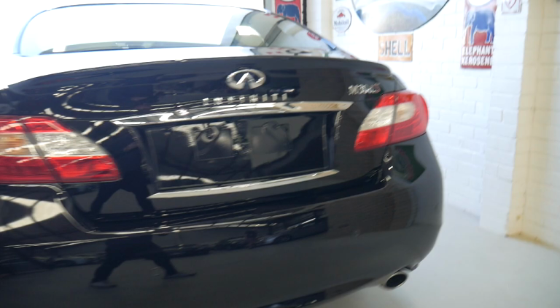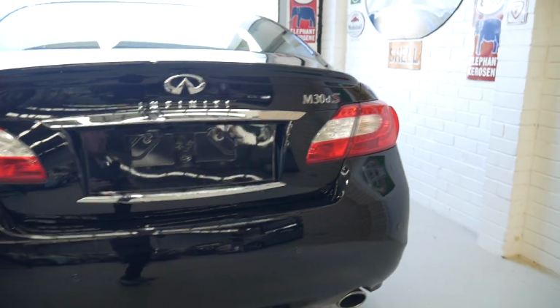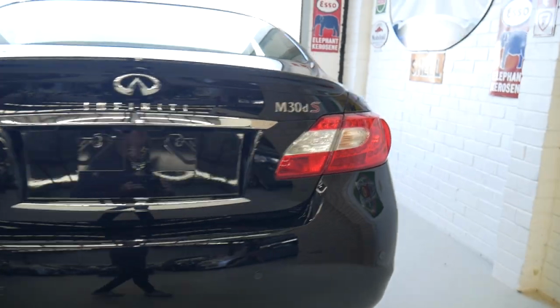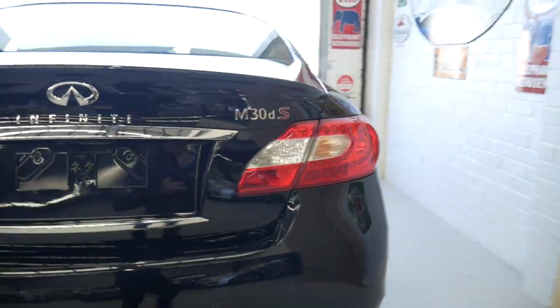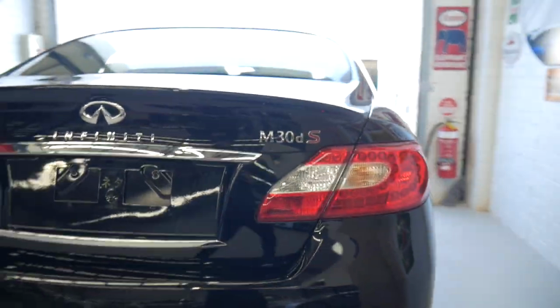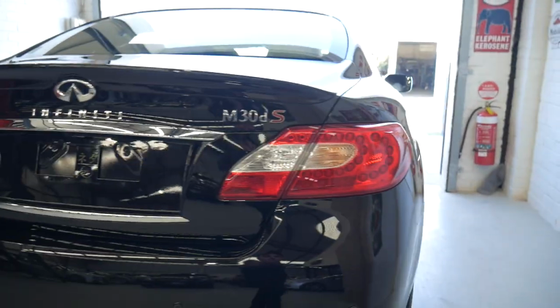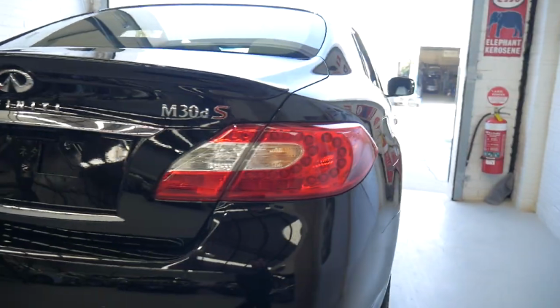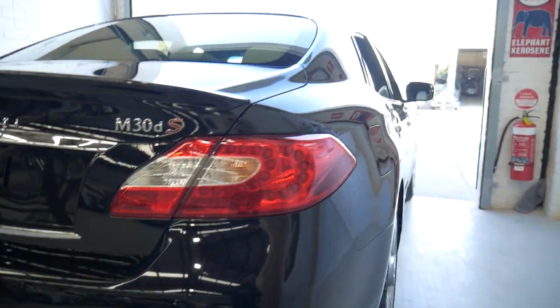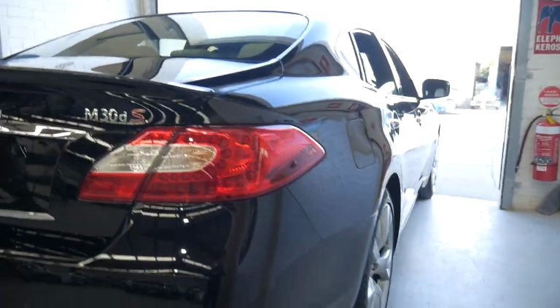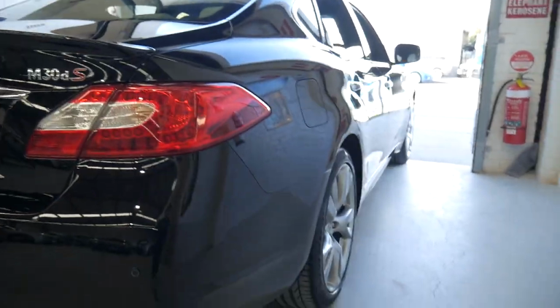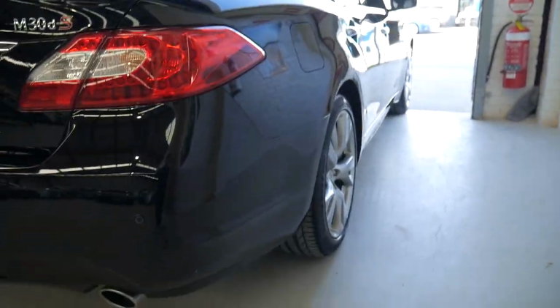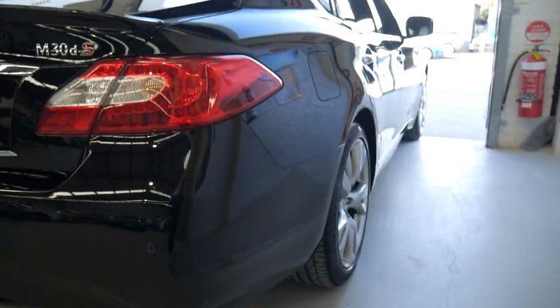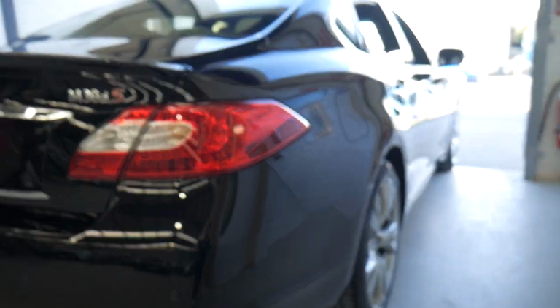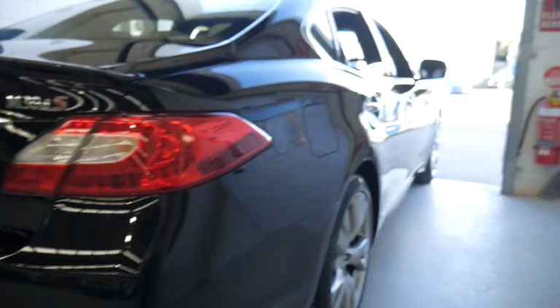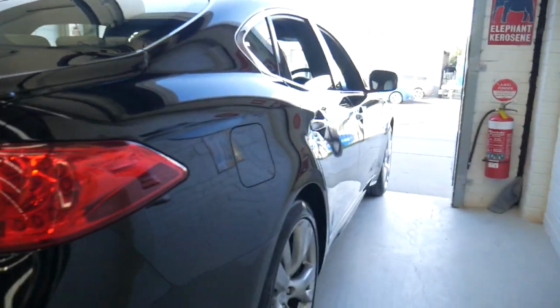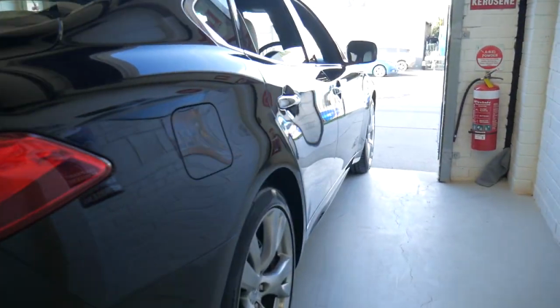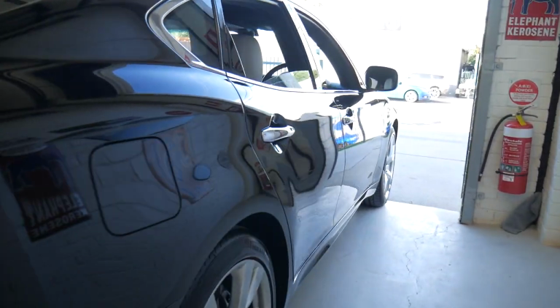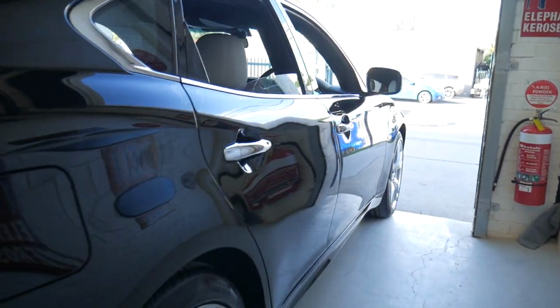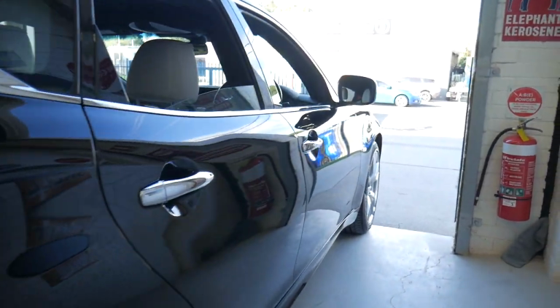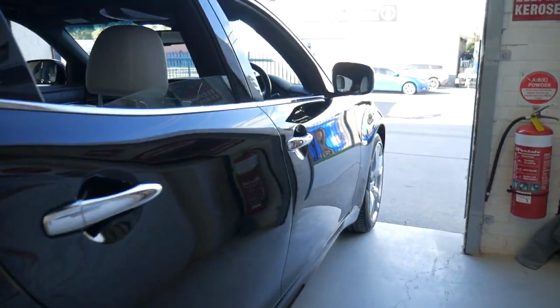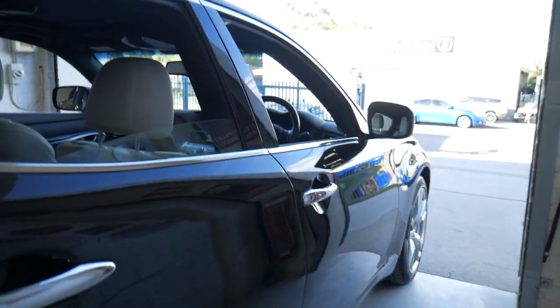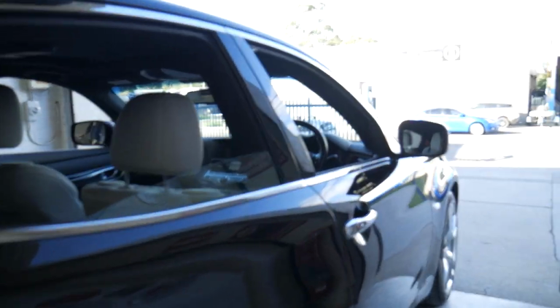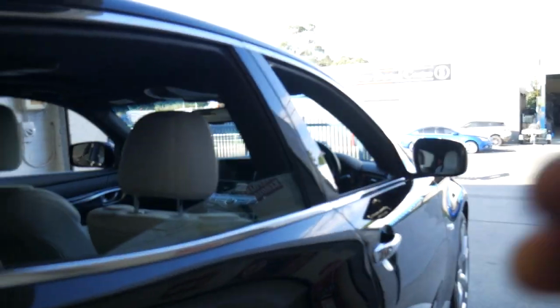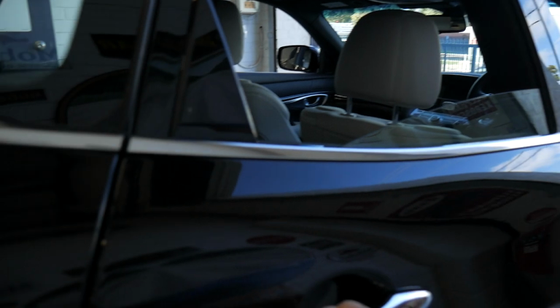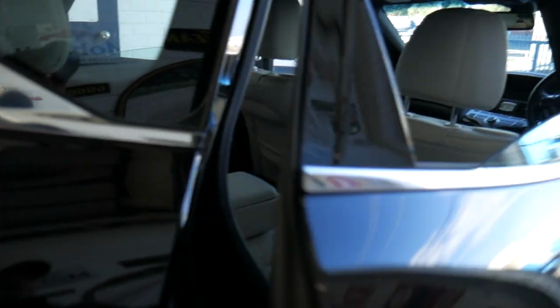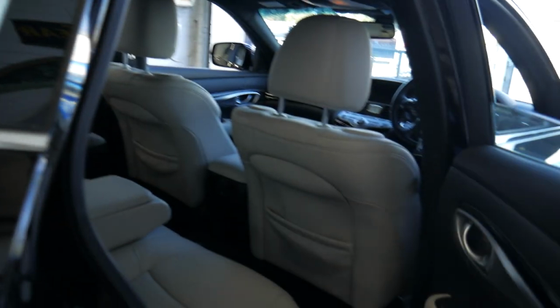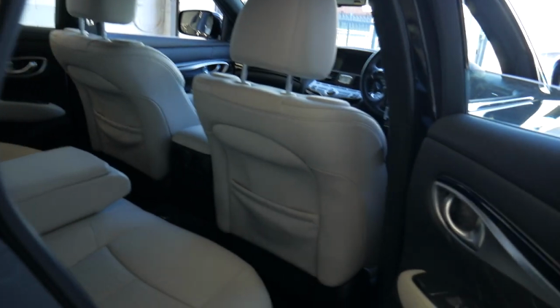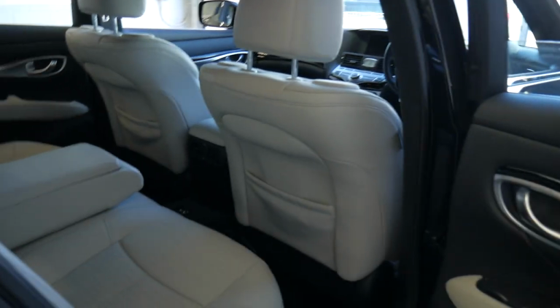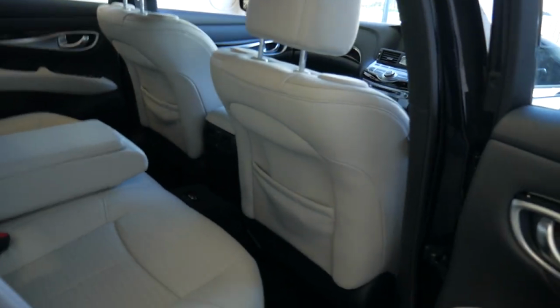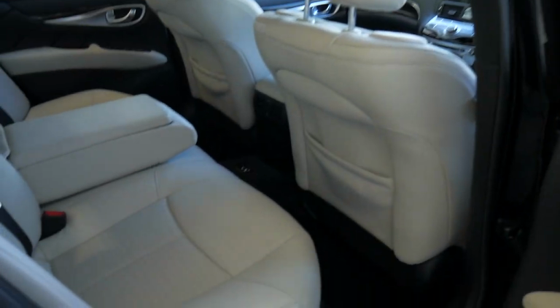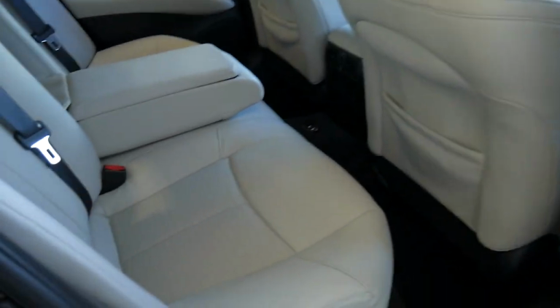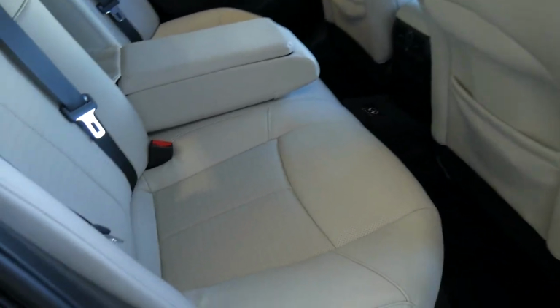It's just gorgeous. Reversing camera, parking sensors, absolutely gun barrel straight down both sides. Around $30,000 for a car like this with 16,000 kilometres — it's just incredible.